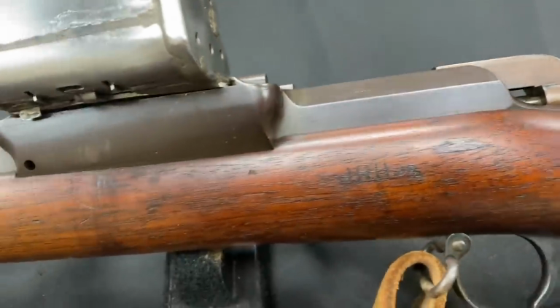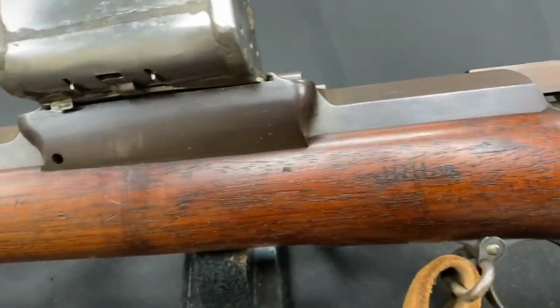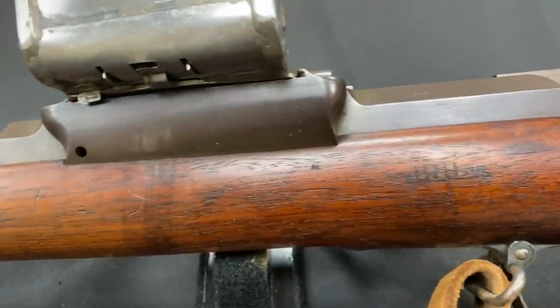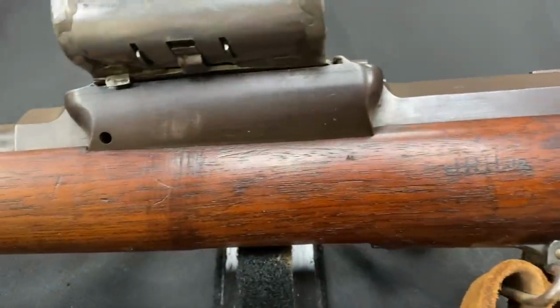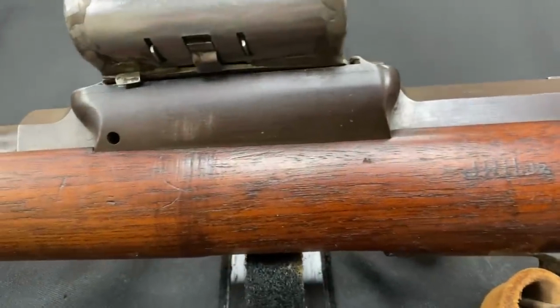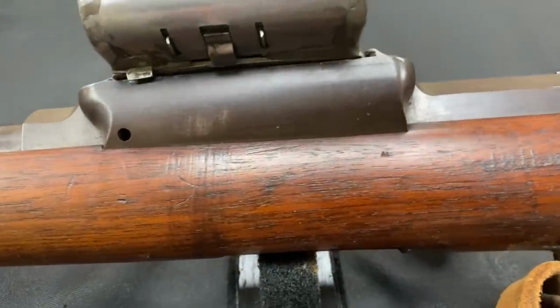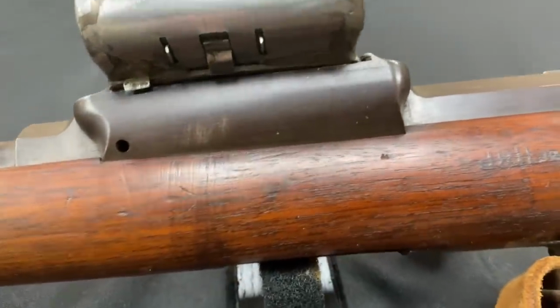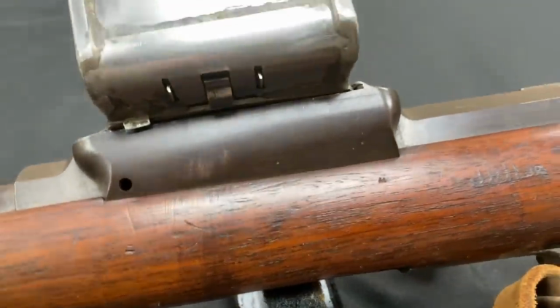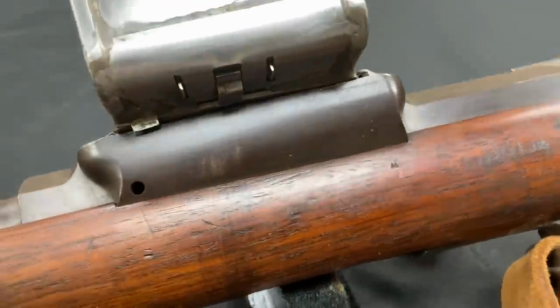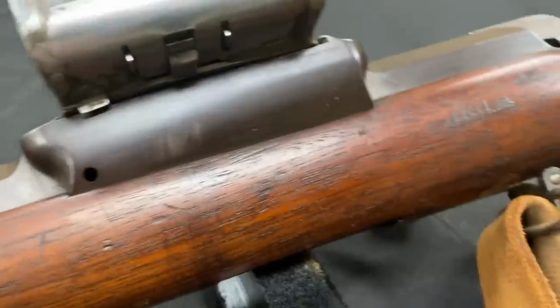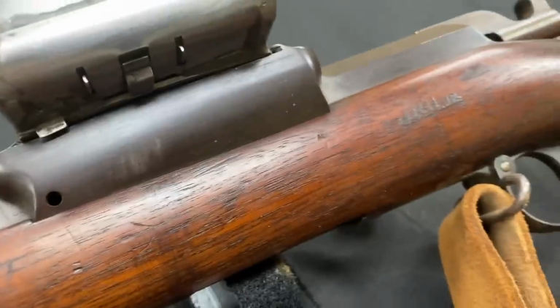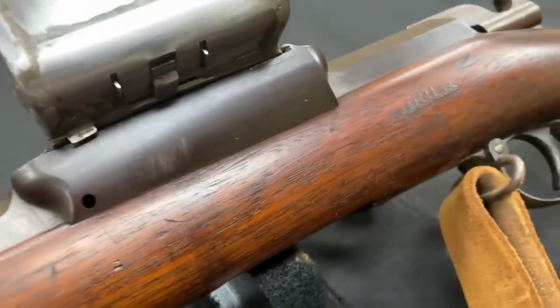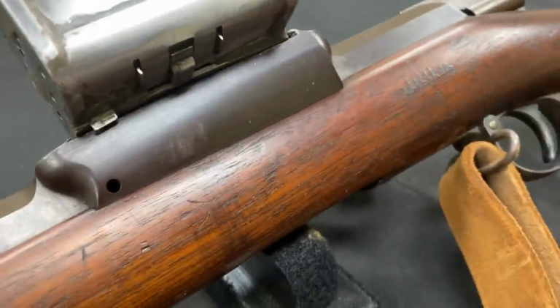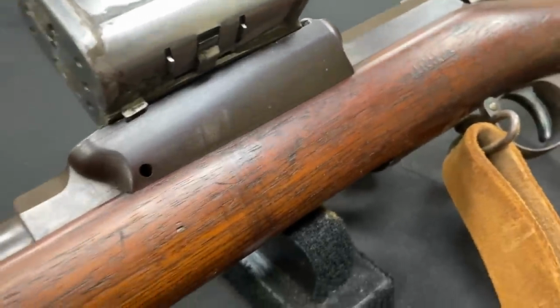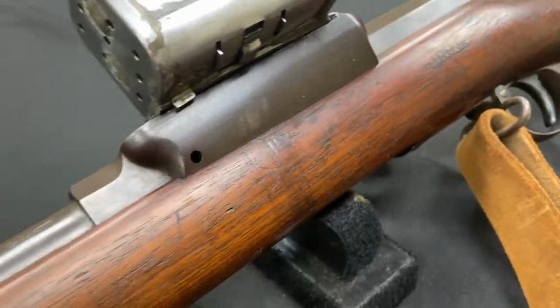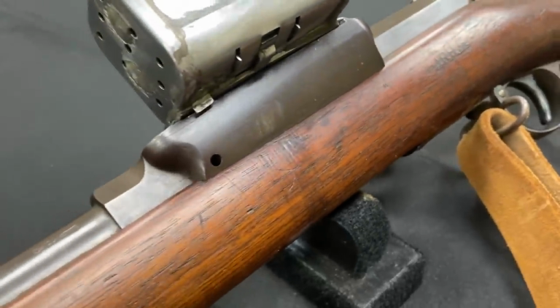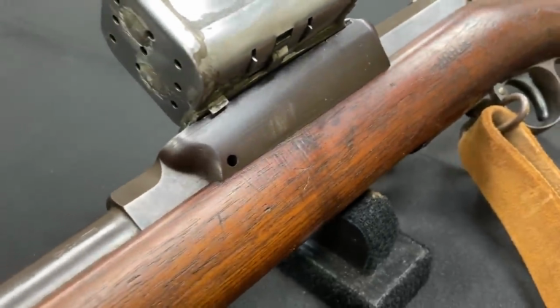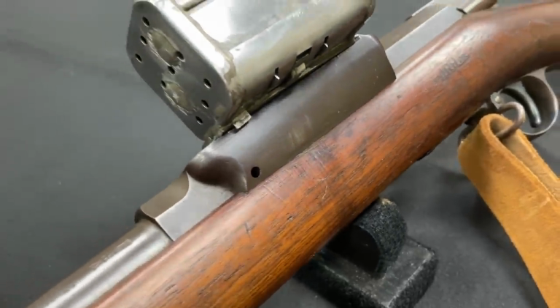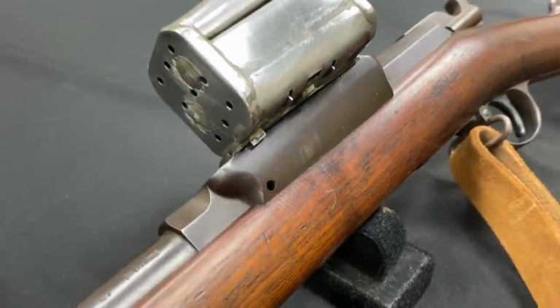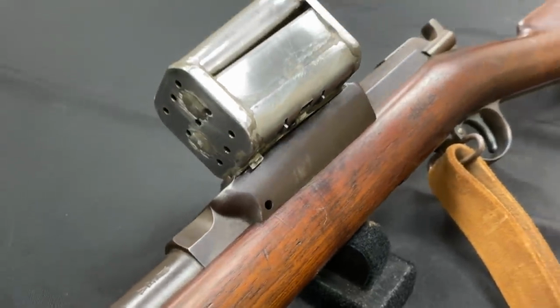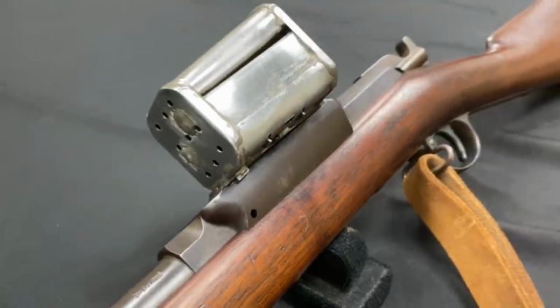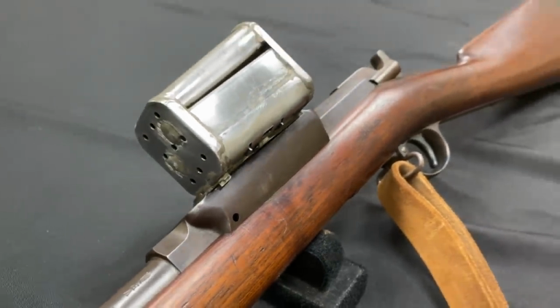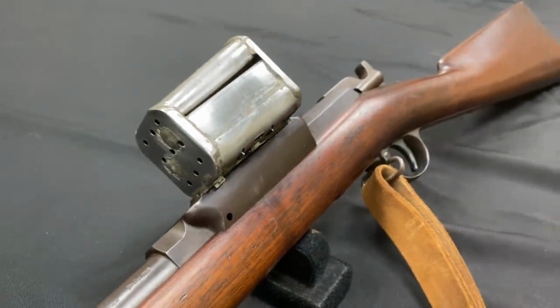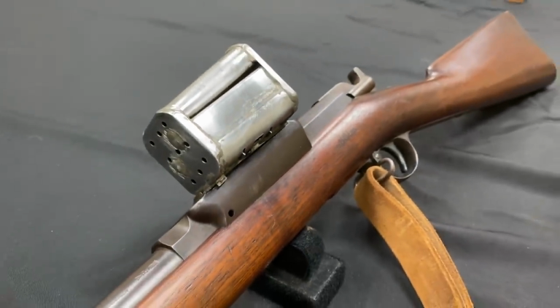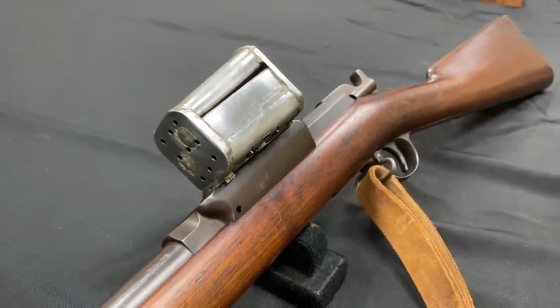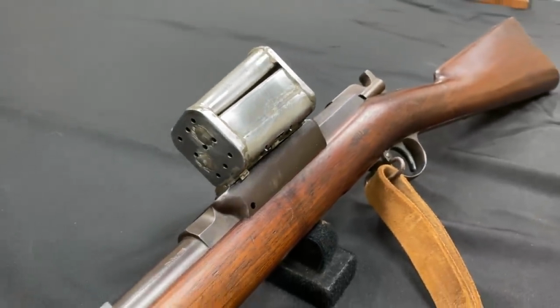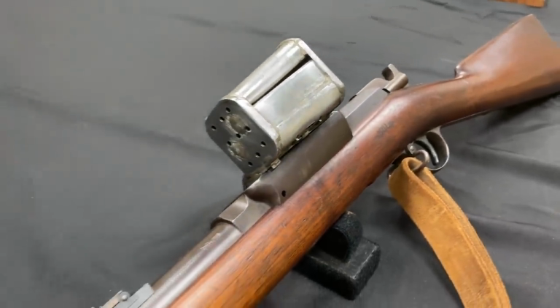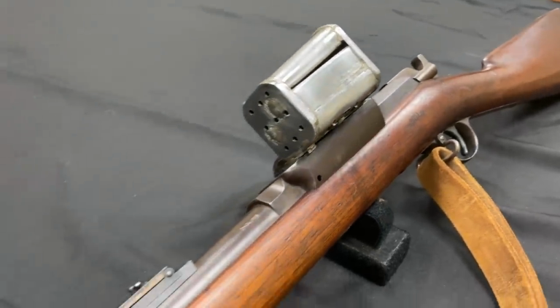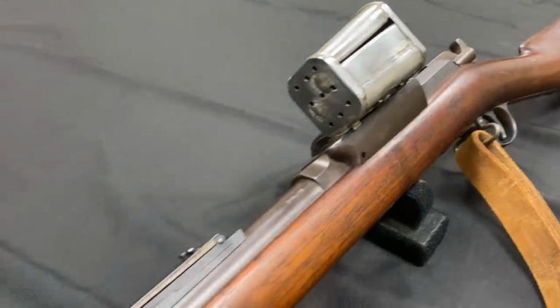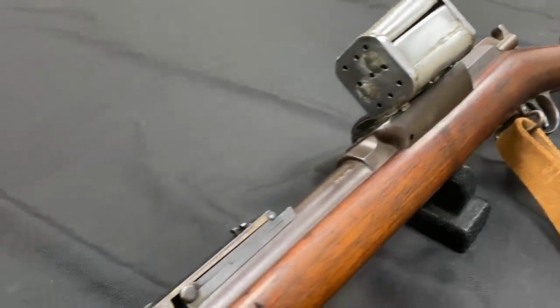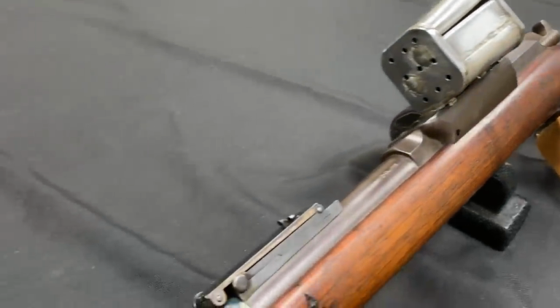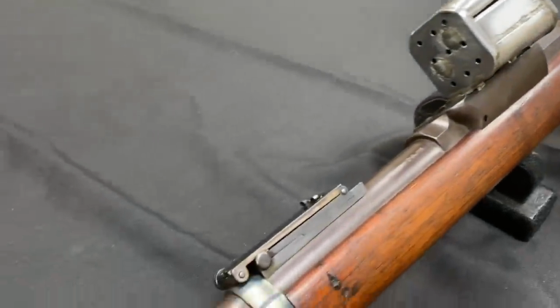Well, detachable hopper magazine perhaps, because there's no spring in this. It's chambered for the .45-70 cartridge, and a grand total of 50 of these were made for trials.